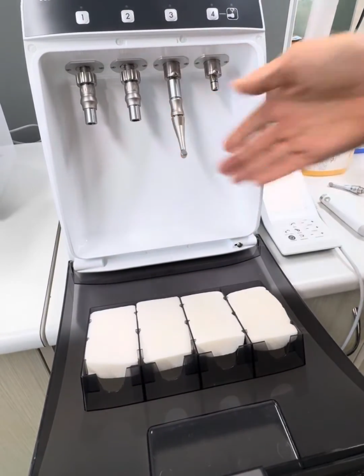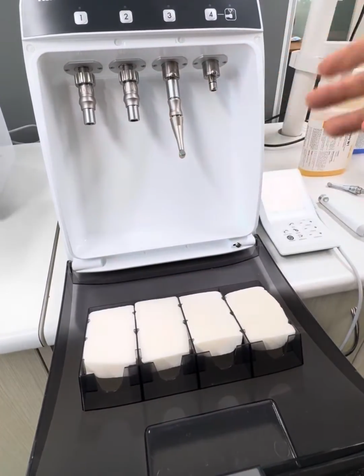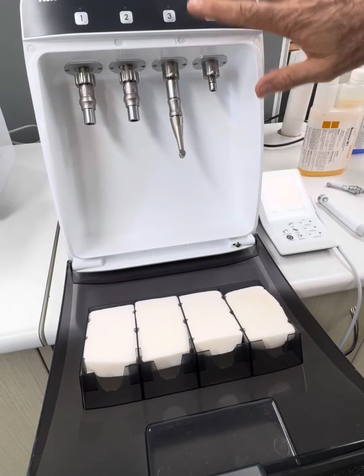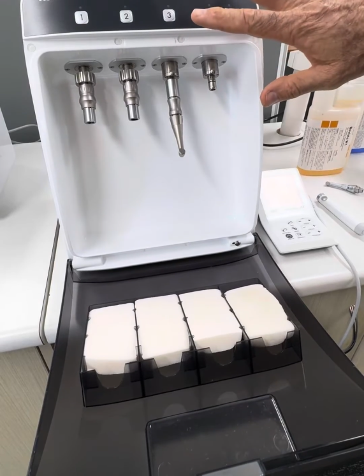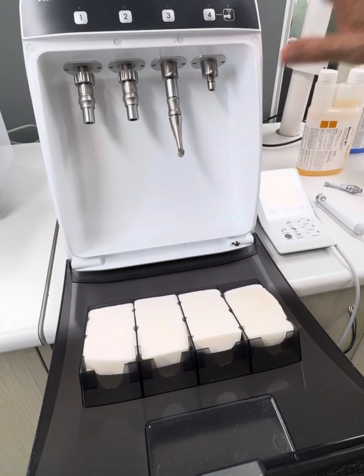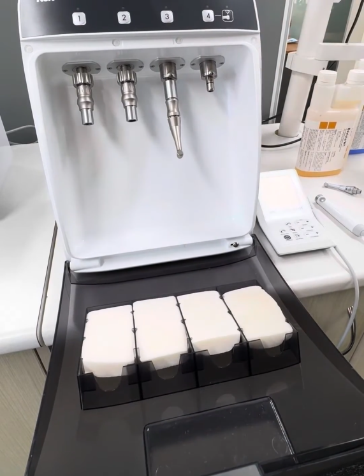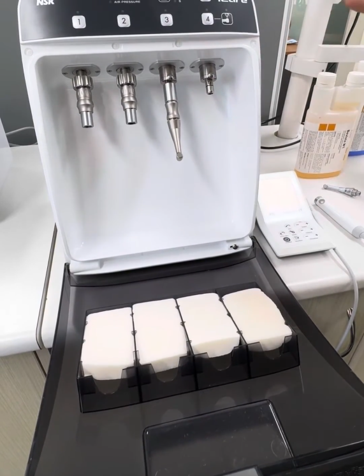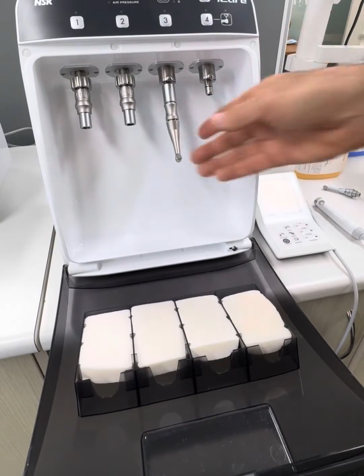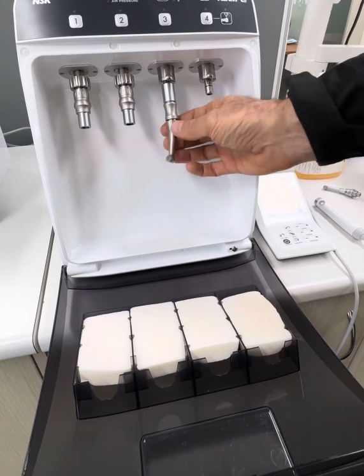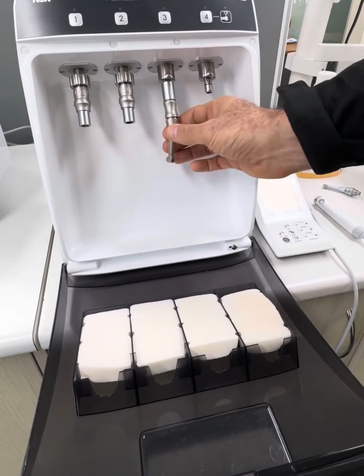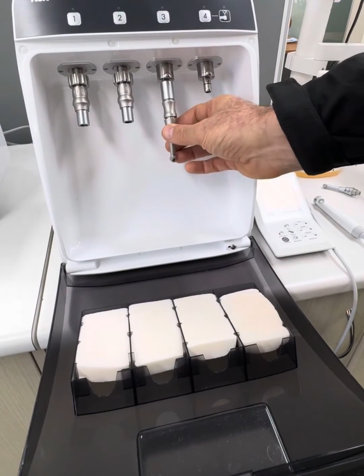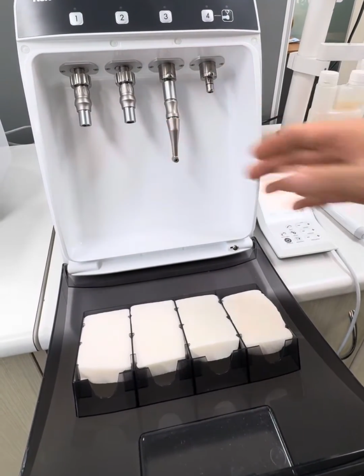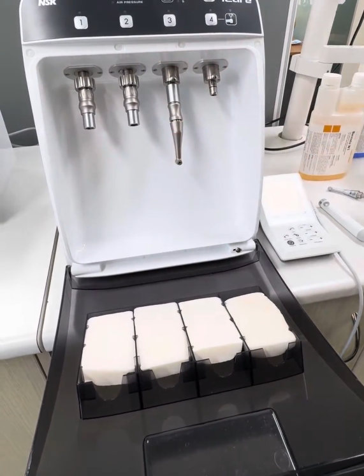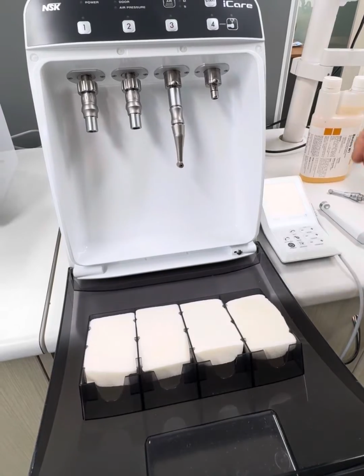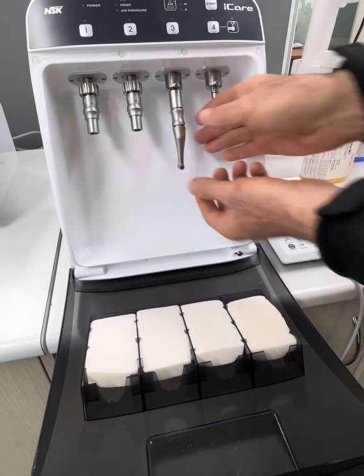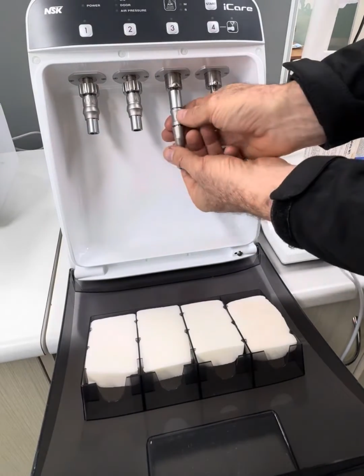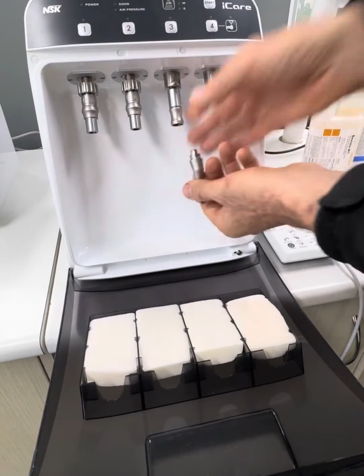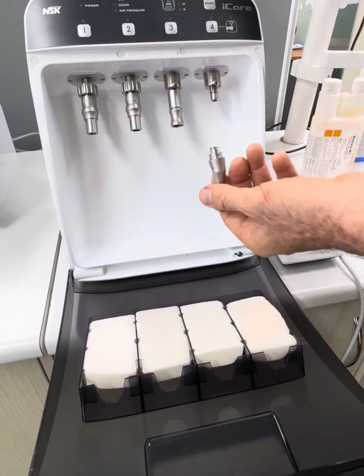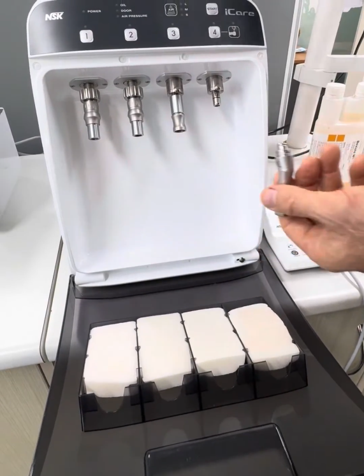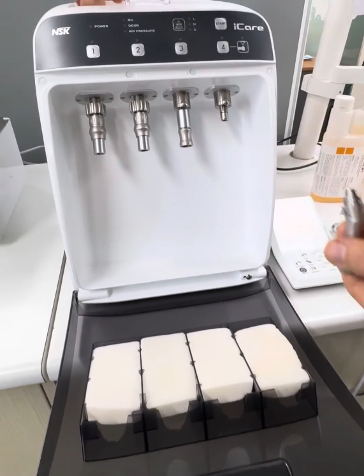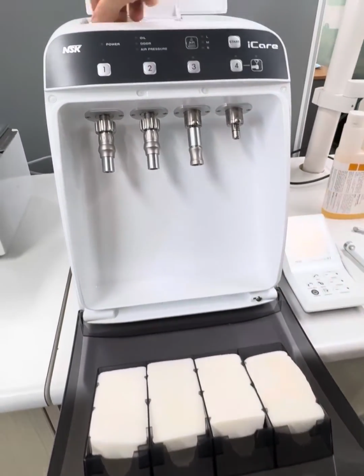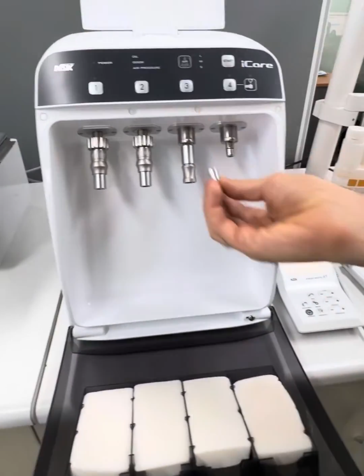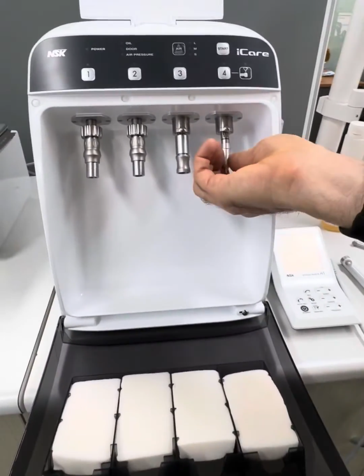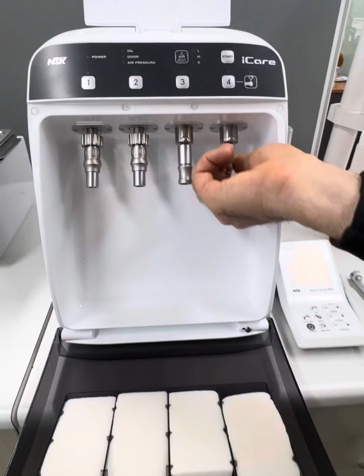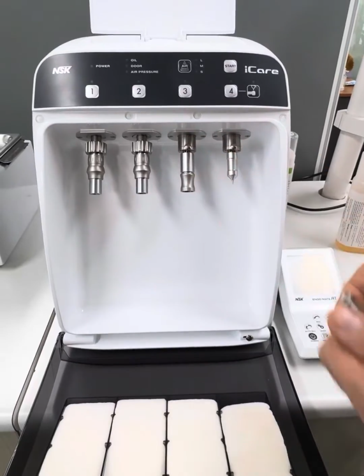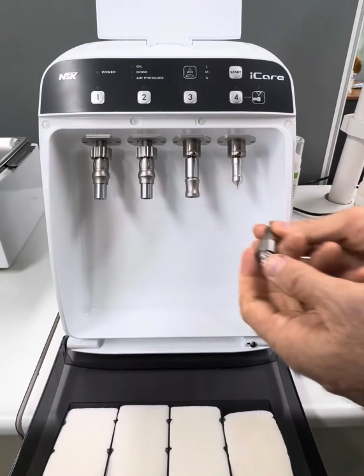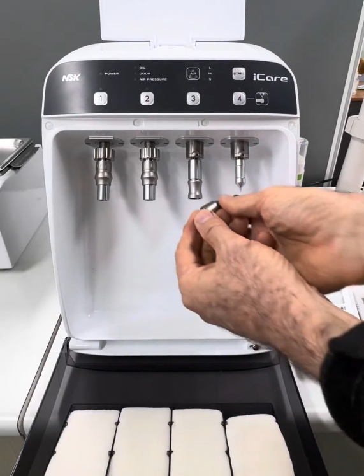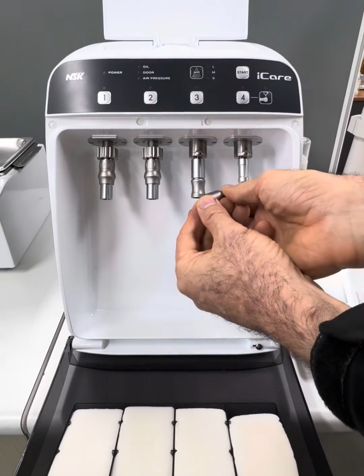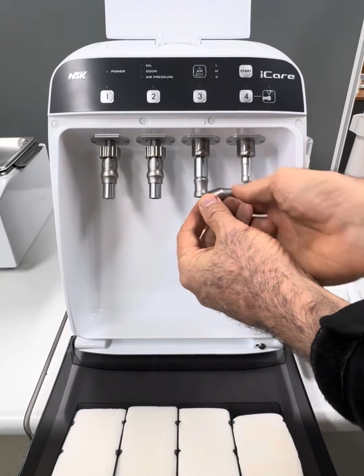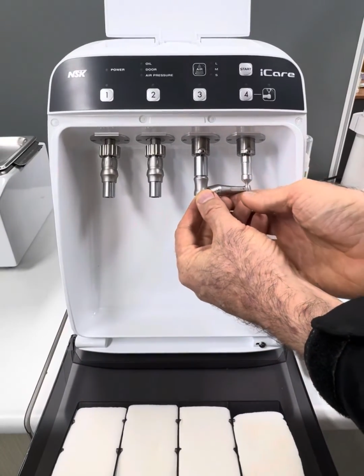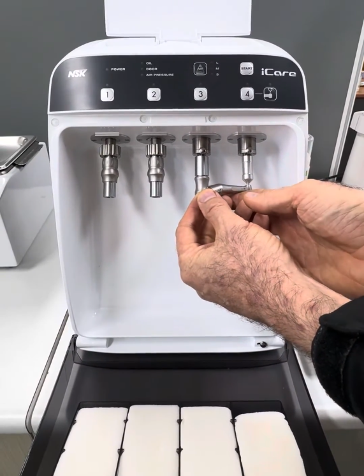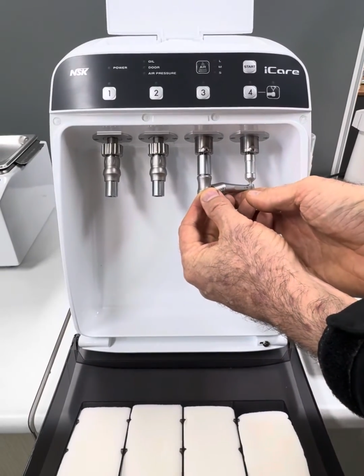And then we go through our normal lubricating process, which I'm not going to go through now because that will be detailed in other videos — but that's how we hook that one up. We've also got the option there for doing the chuck clean as well, which we should be doing on all of our handpieces at least once a week.